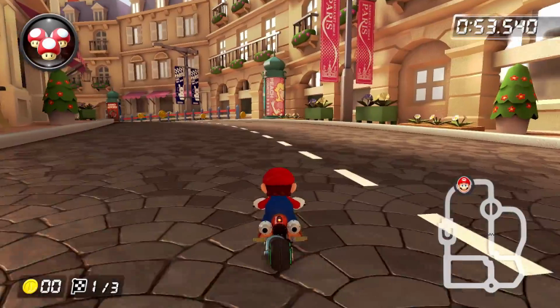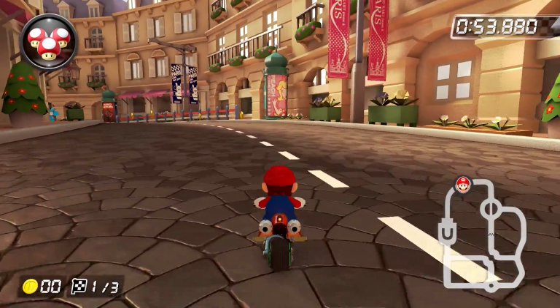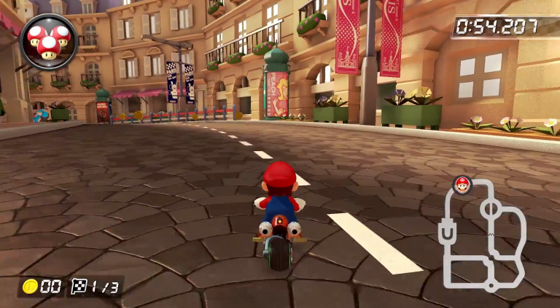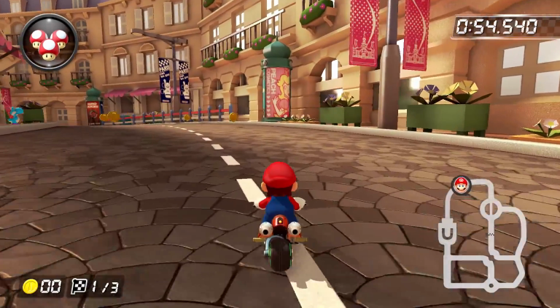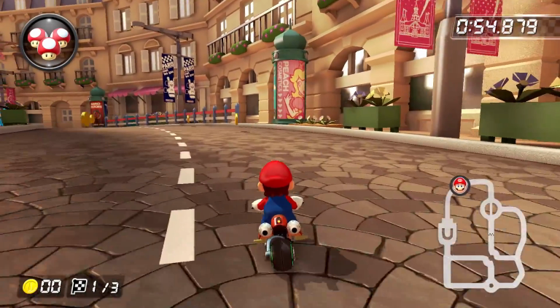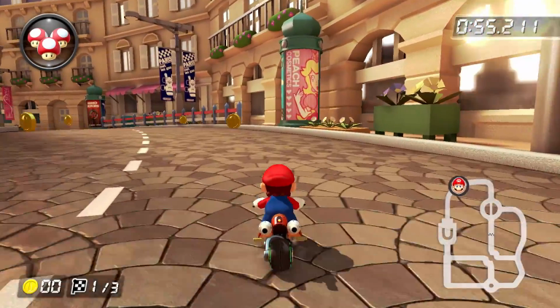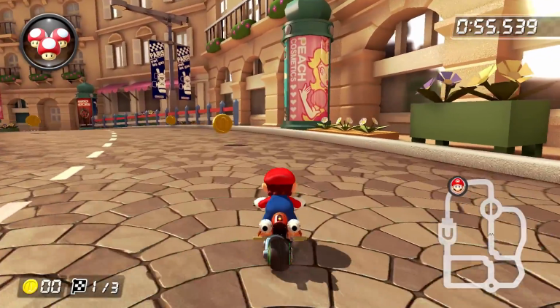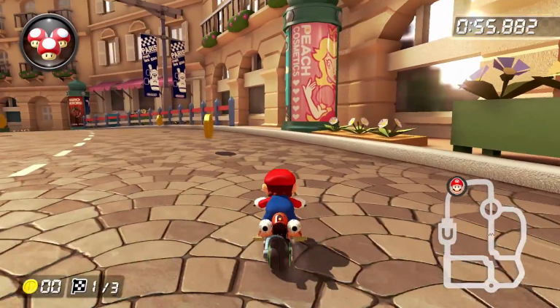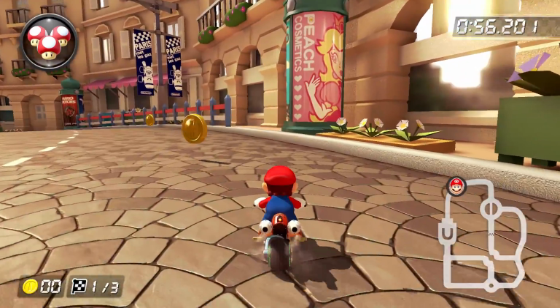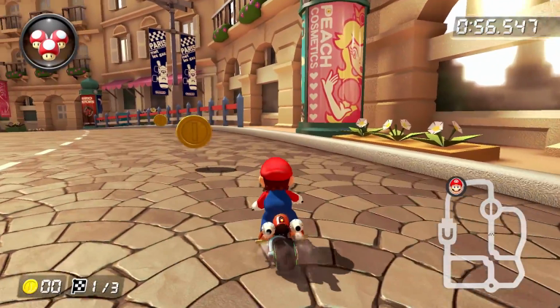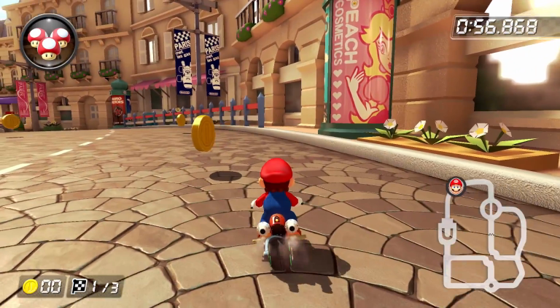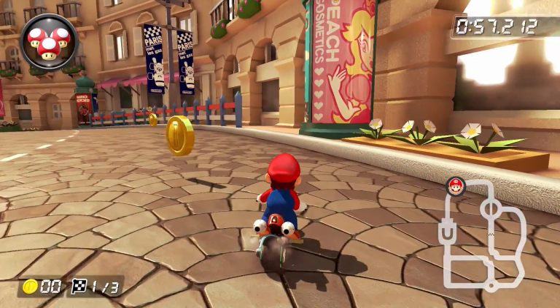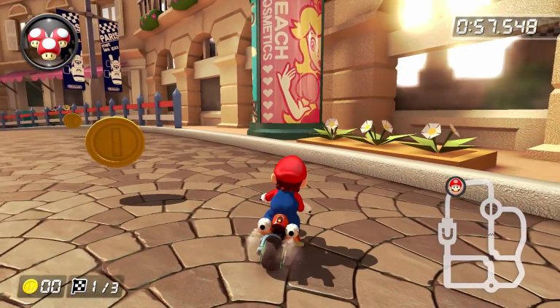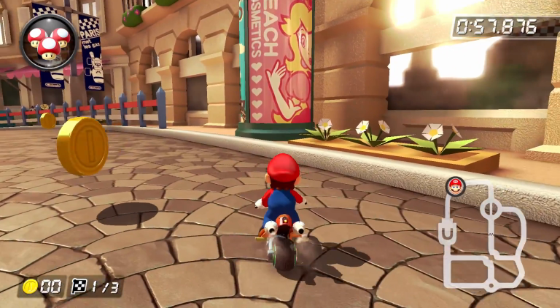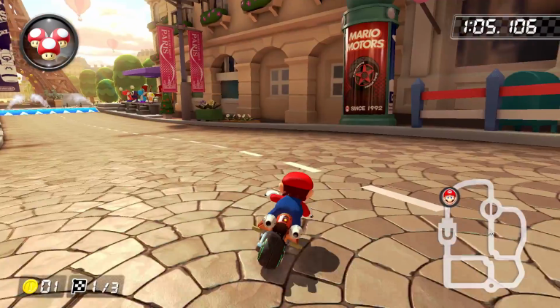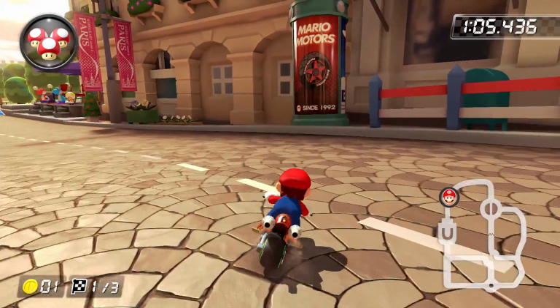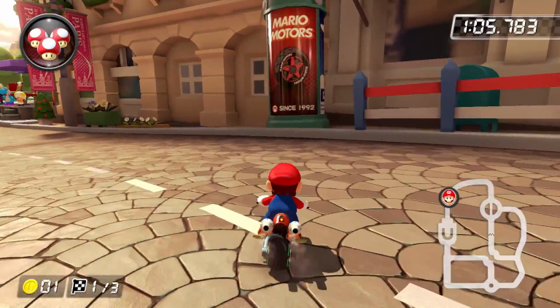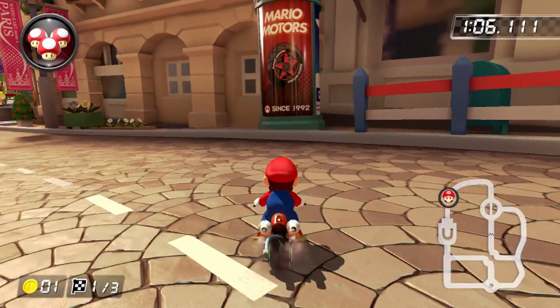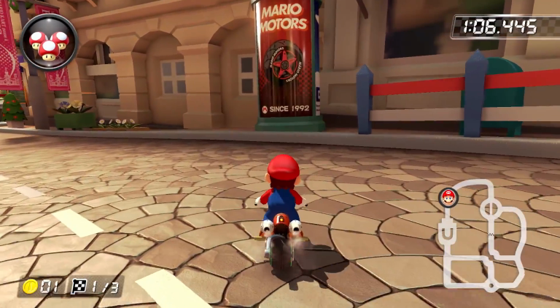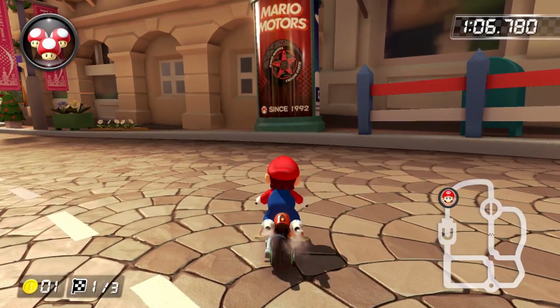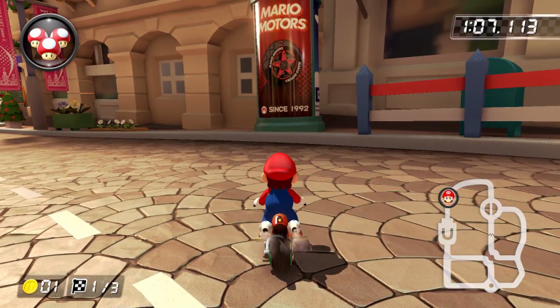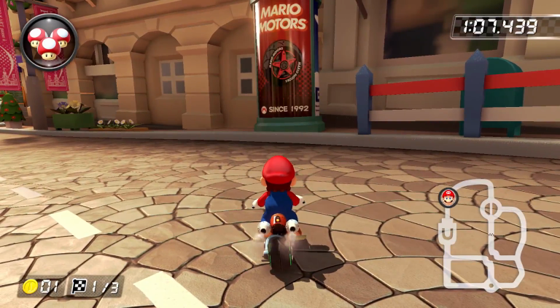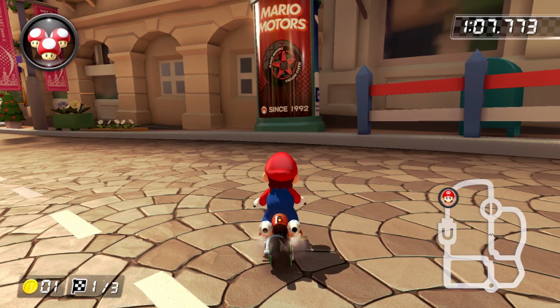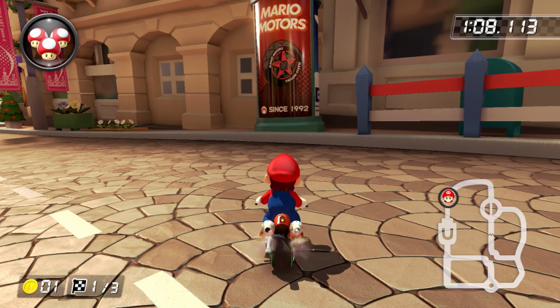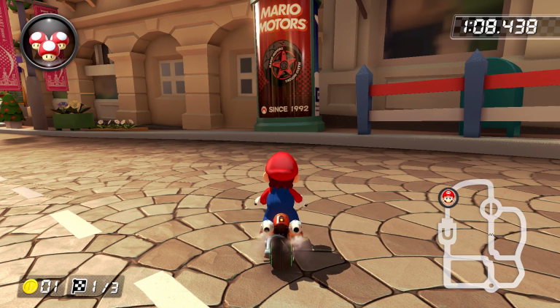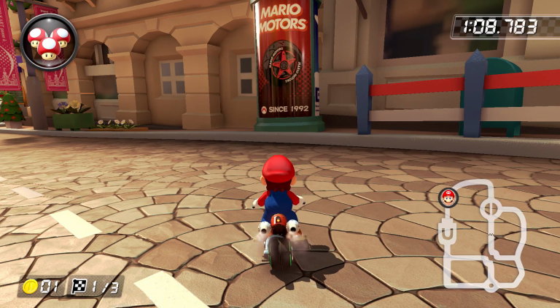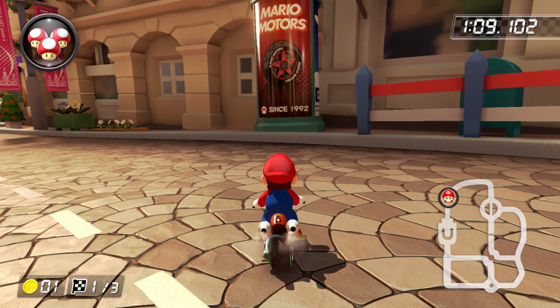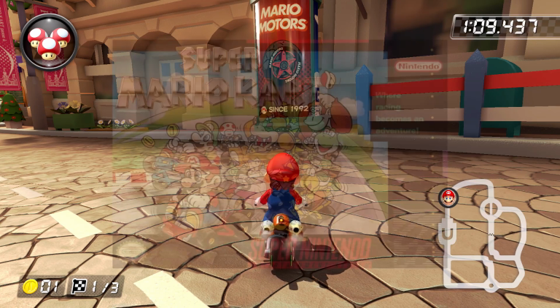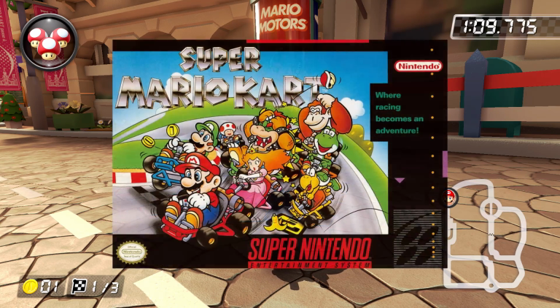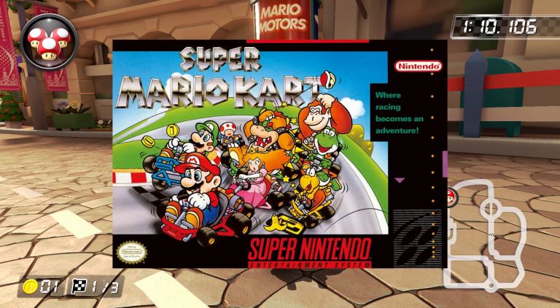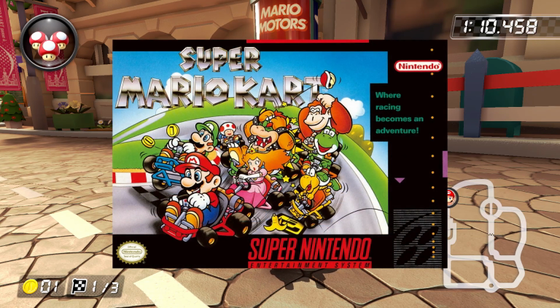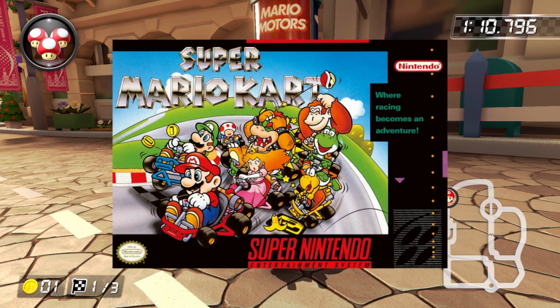Finally, let's head on over to Paris Promenade, where you'll find new ads for Peach's Cosmetics and Mario Motors since 1992, with that number being the year that the original Super Mario Kart released in. Neat.